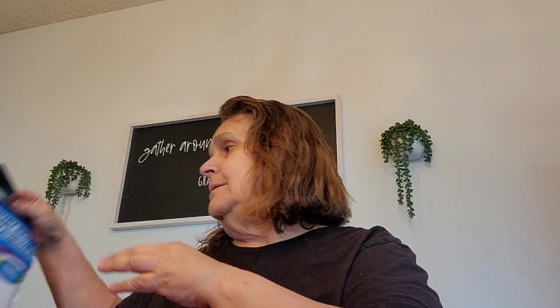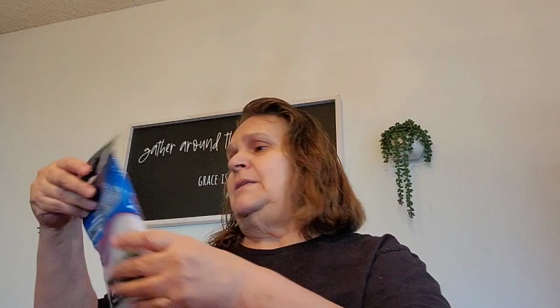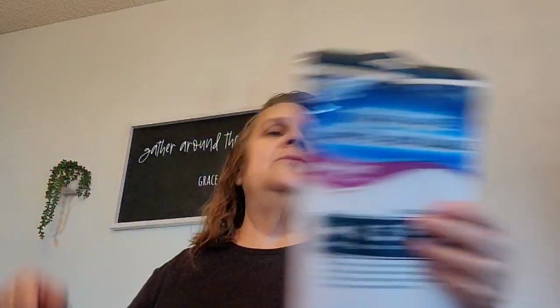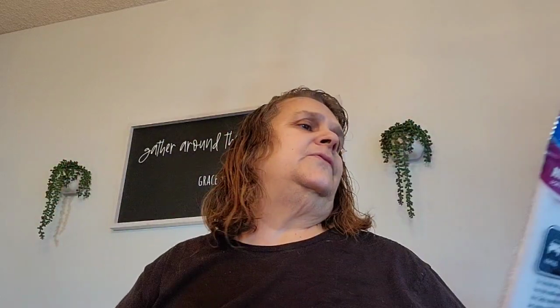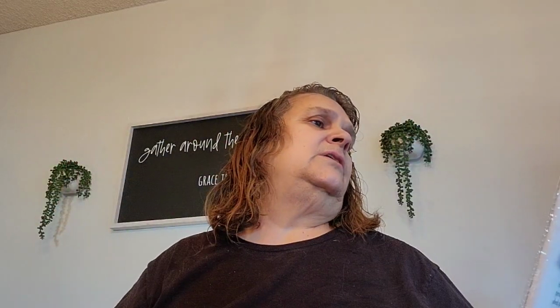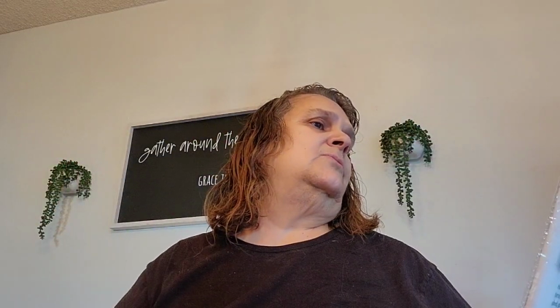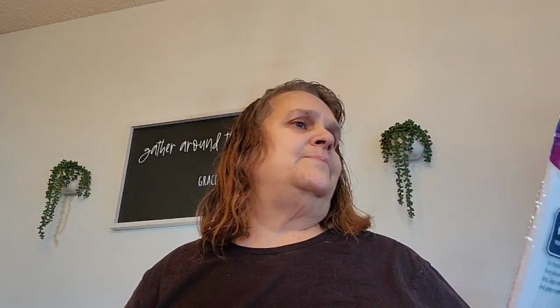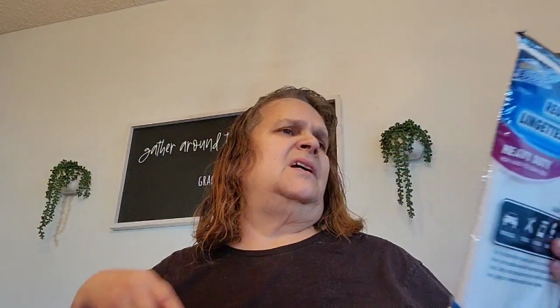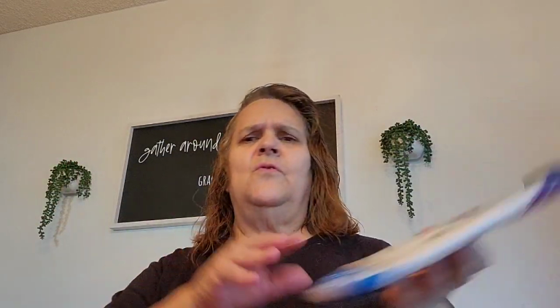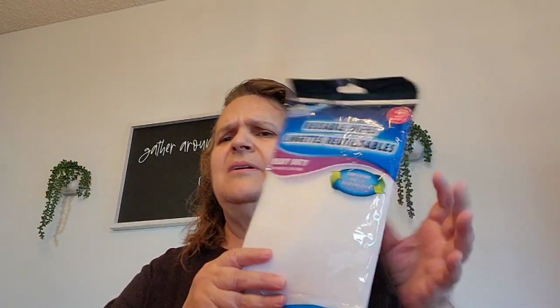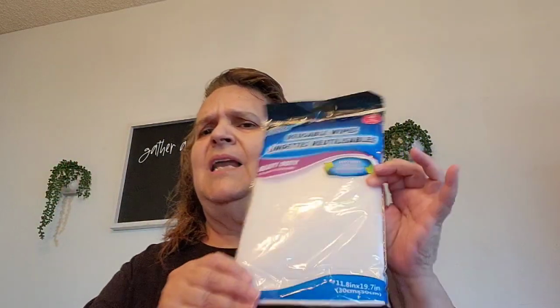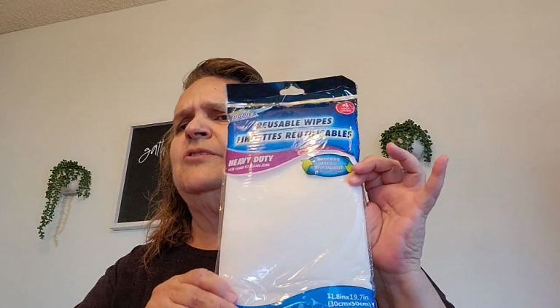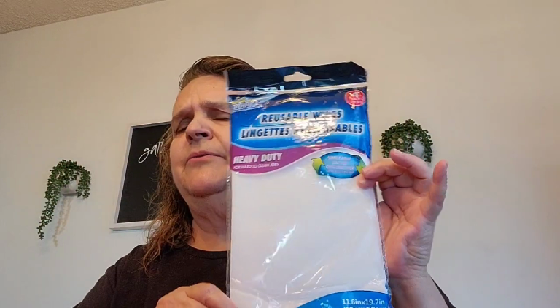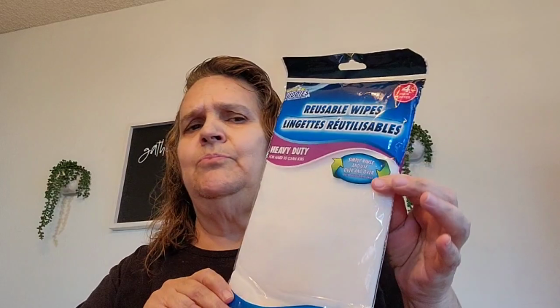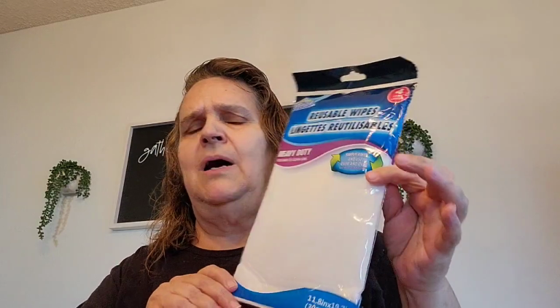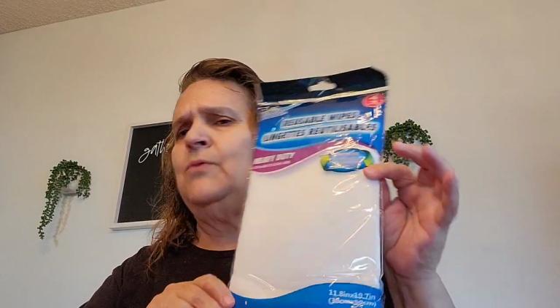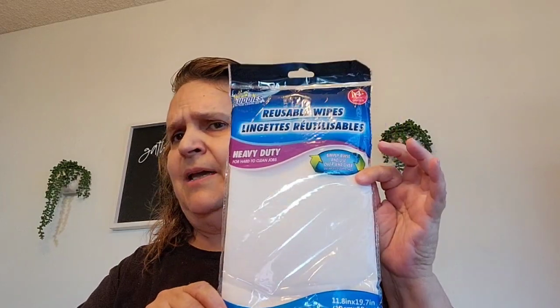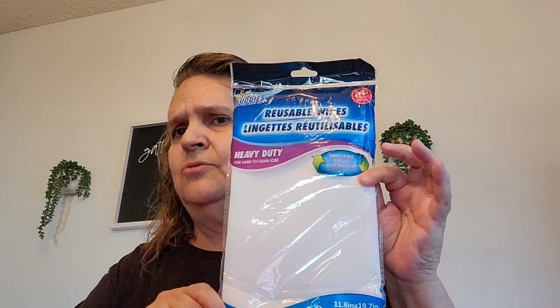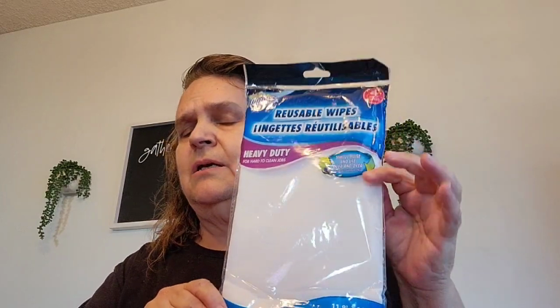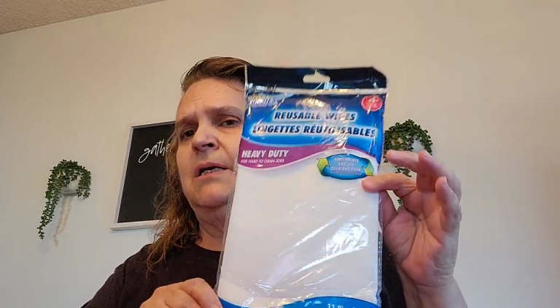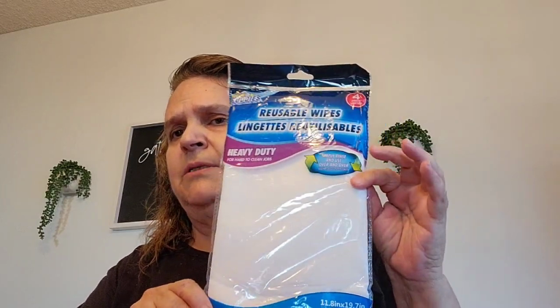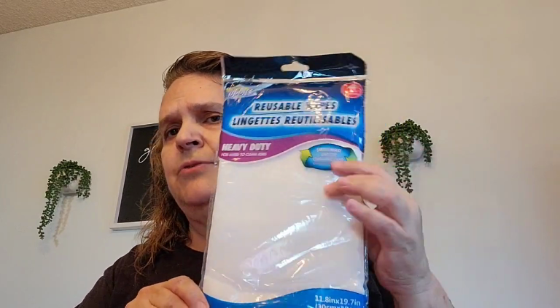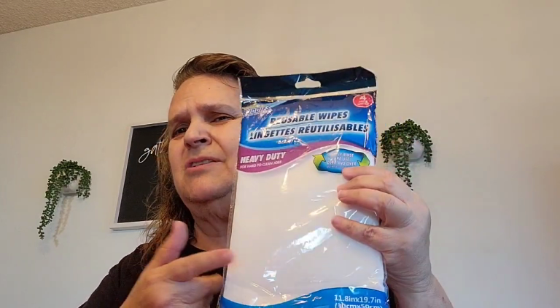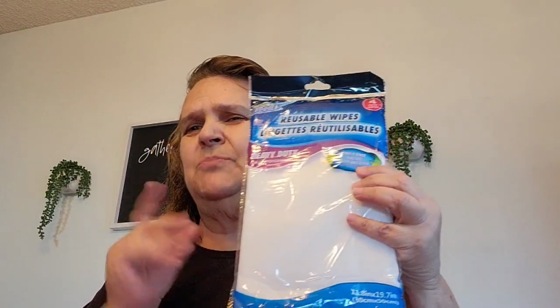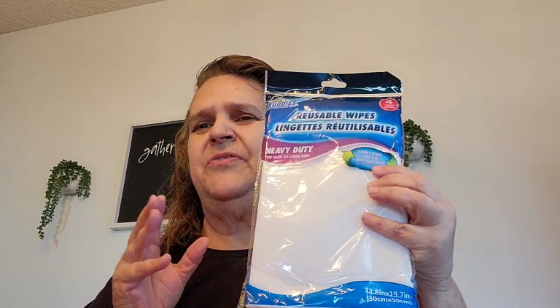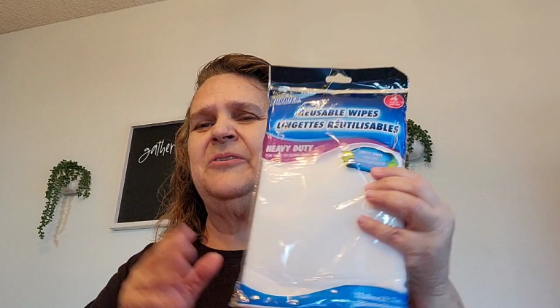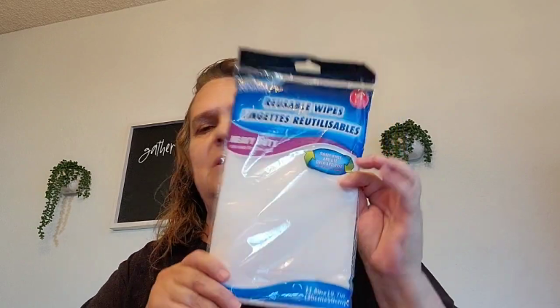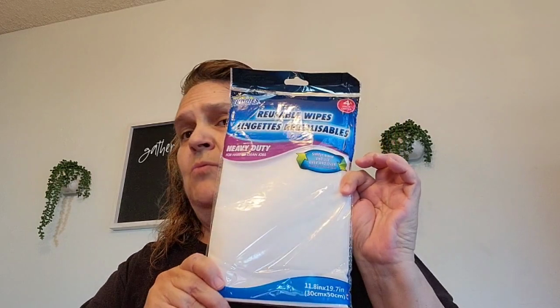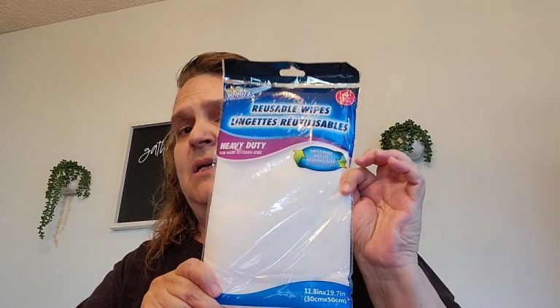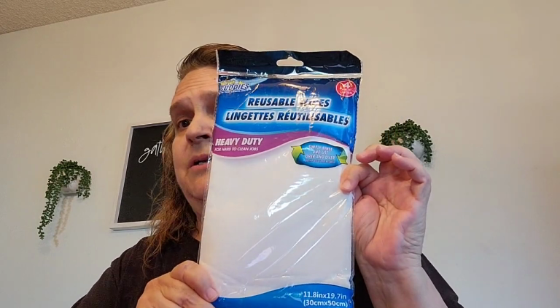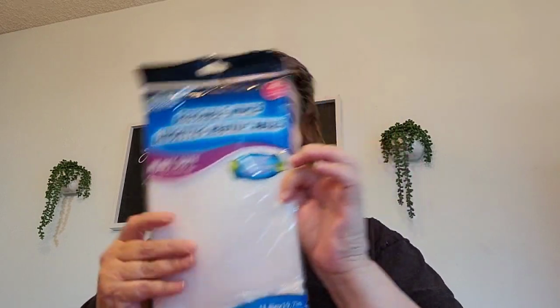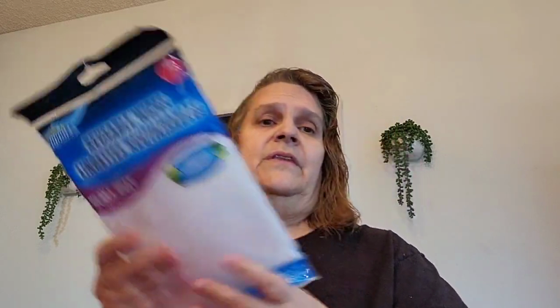I picked up another one of these reusable wipes — it comes four. I like this one better than the other one I usually get from Dollar Tree. This one is much more thick, so I went ahead and got another package of that.